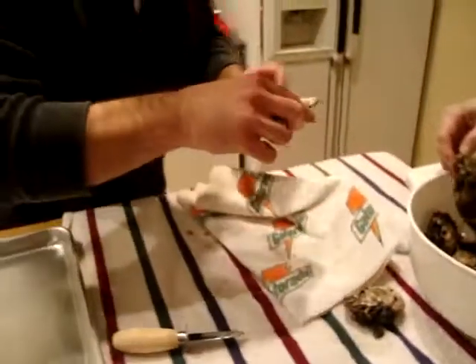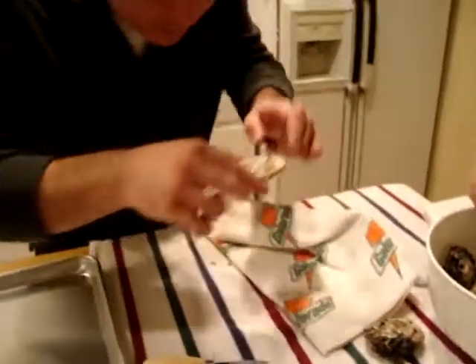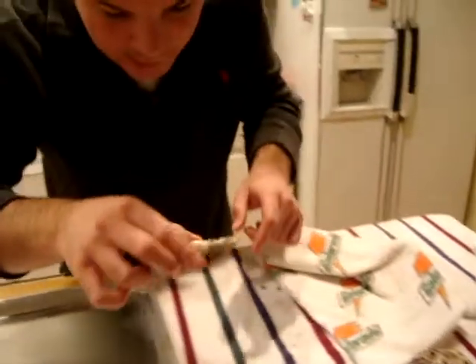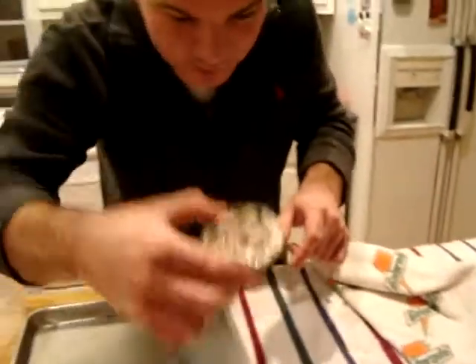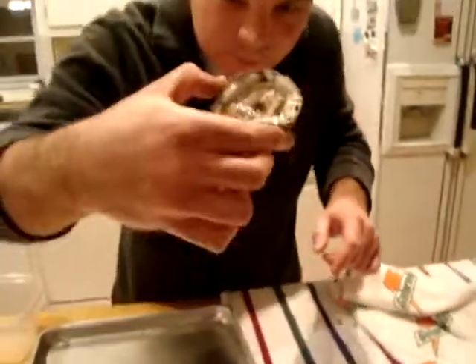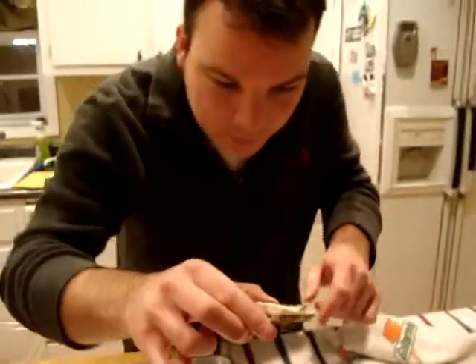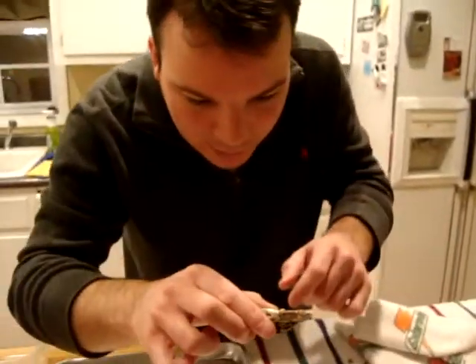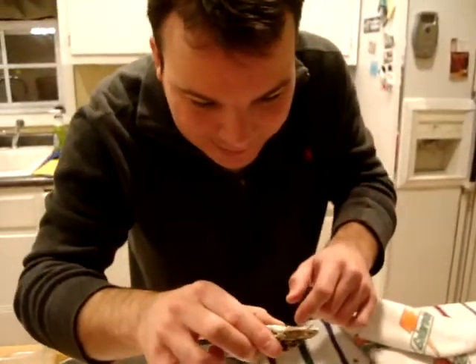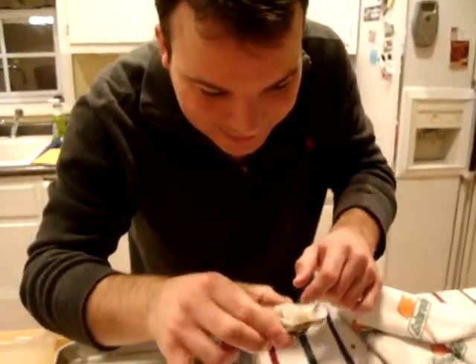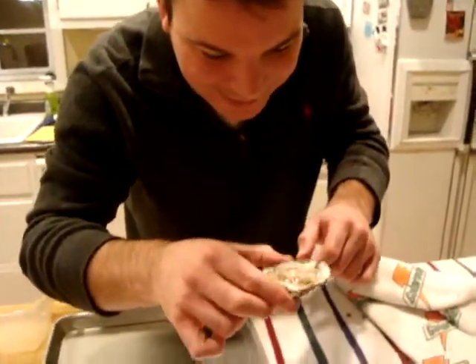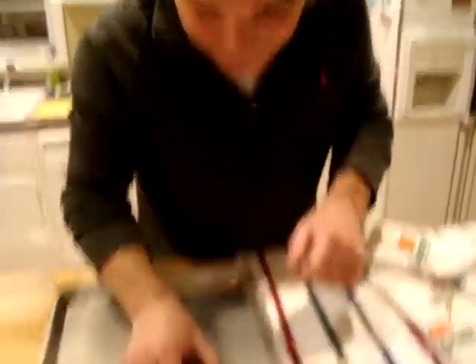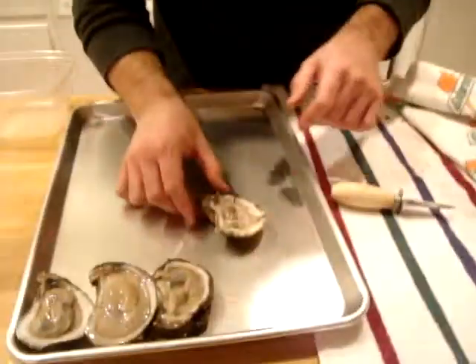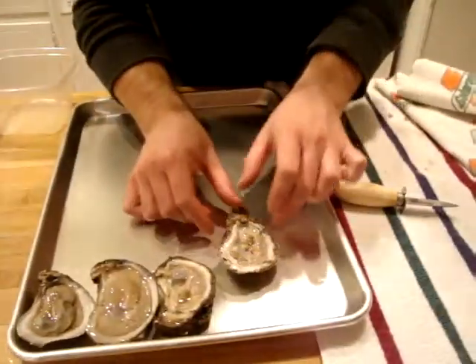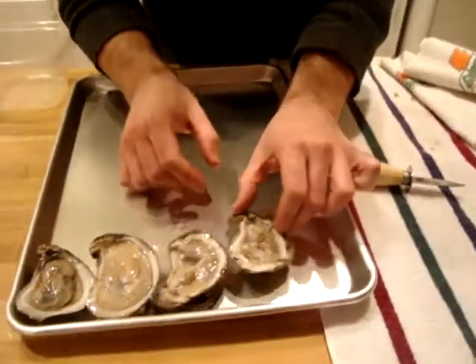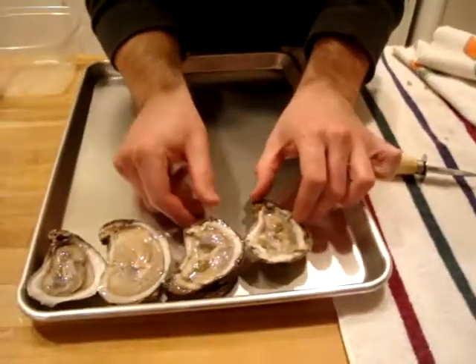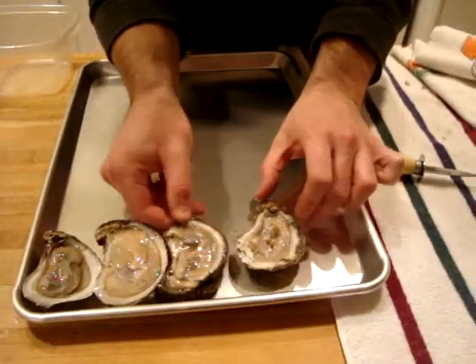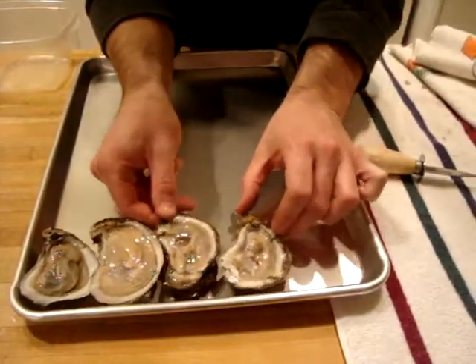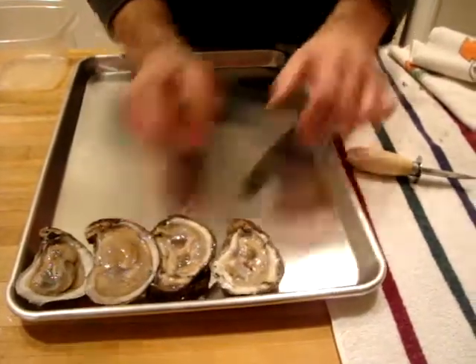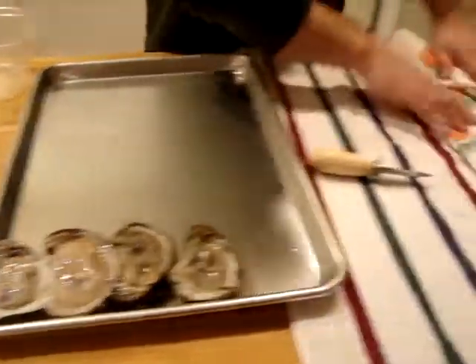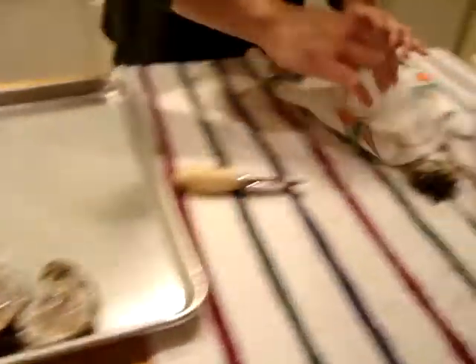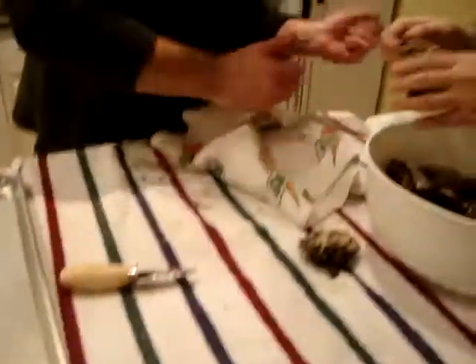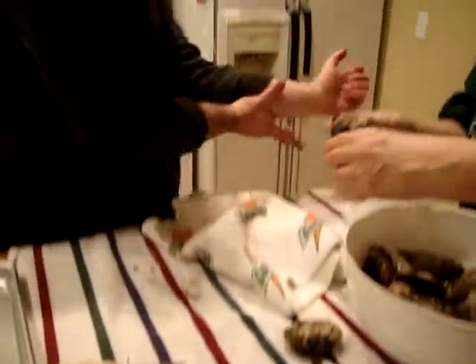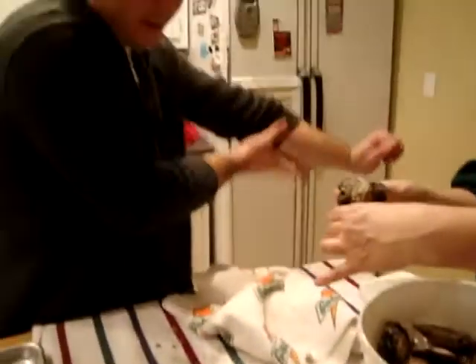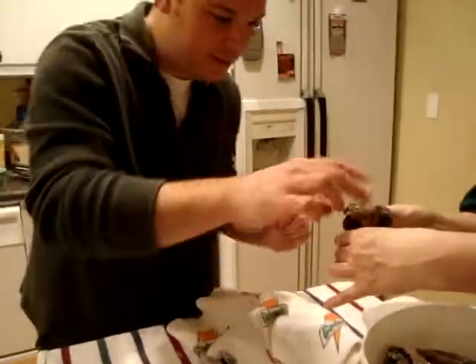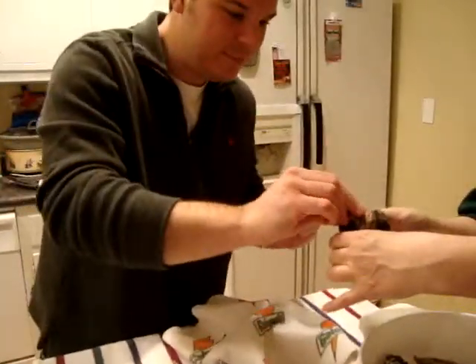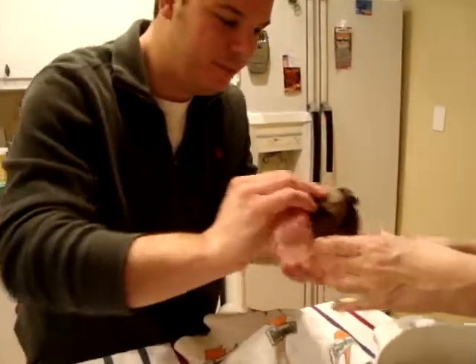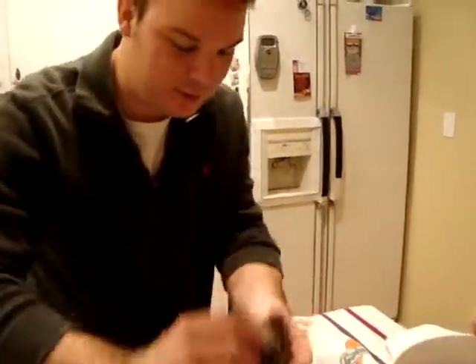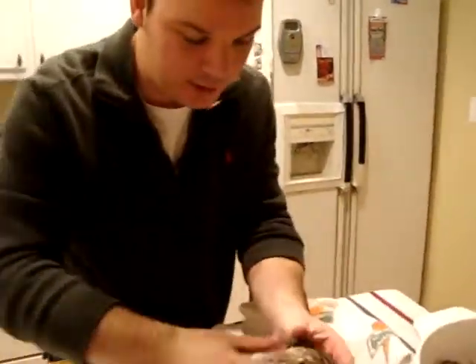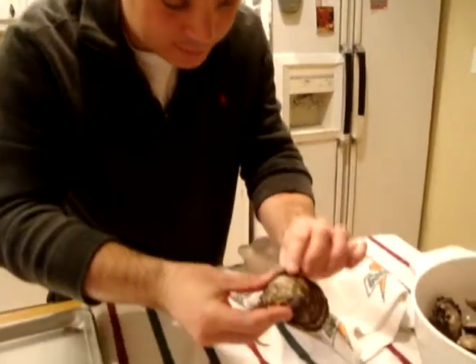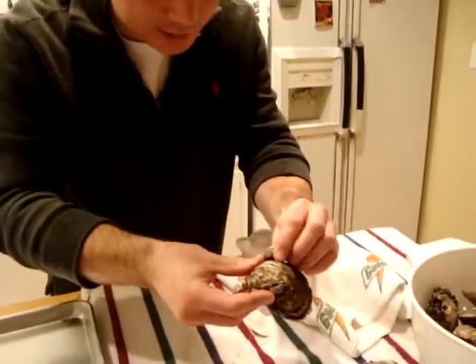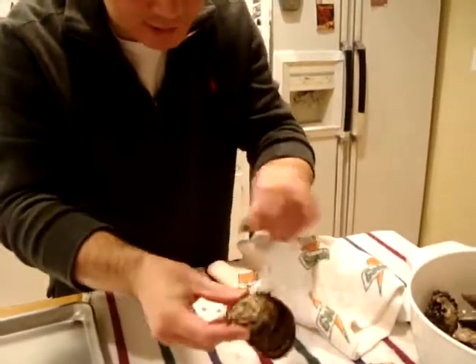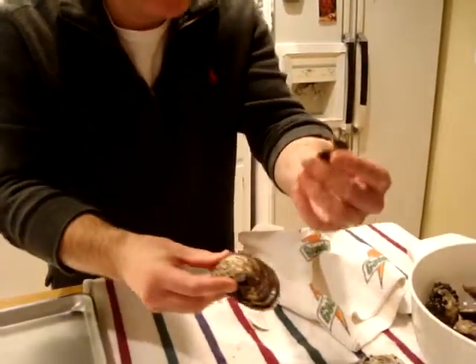You could probably eat that one too. Shoot, why not? Might as well. But that's the top side. That's the hinge and the bowl — bowl side down. Can we eat these things? Let's do it.